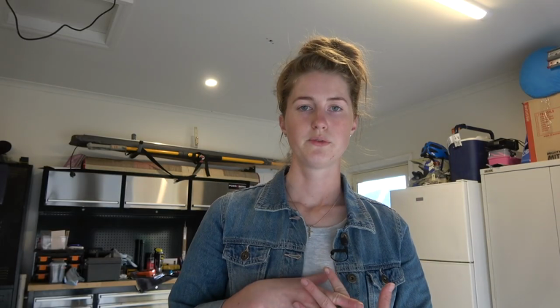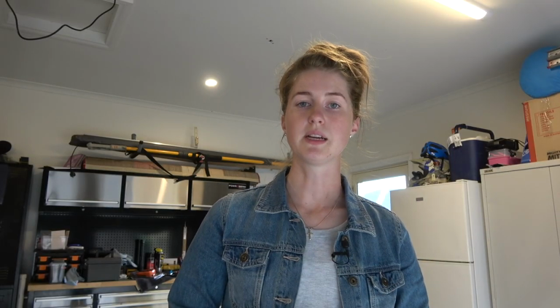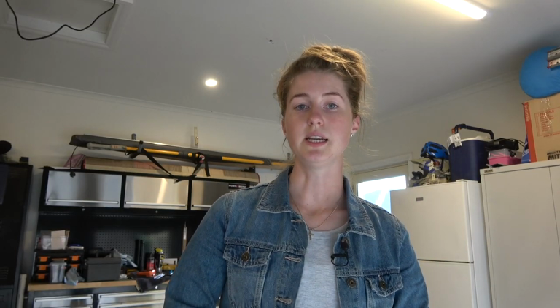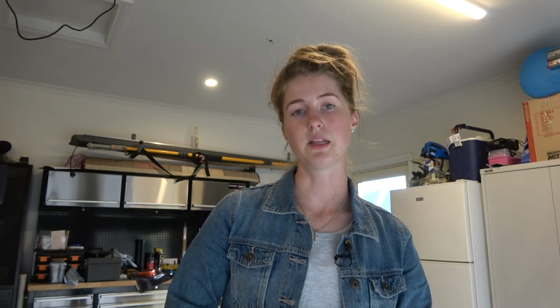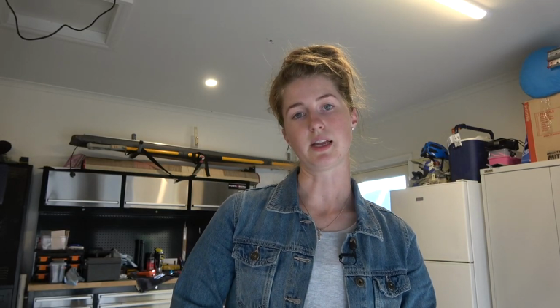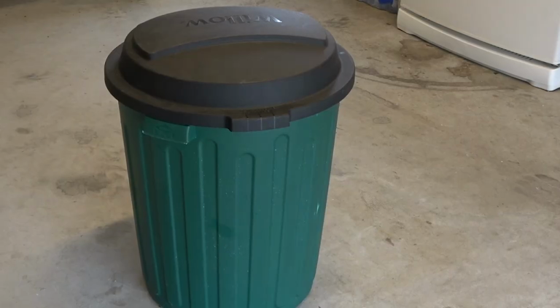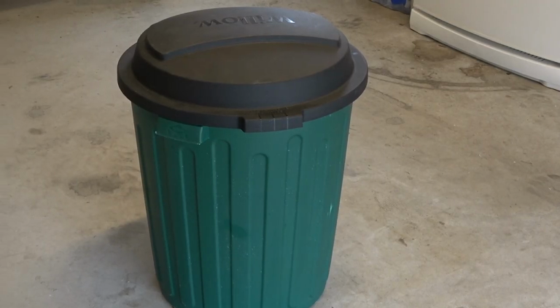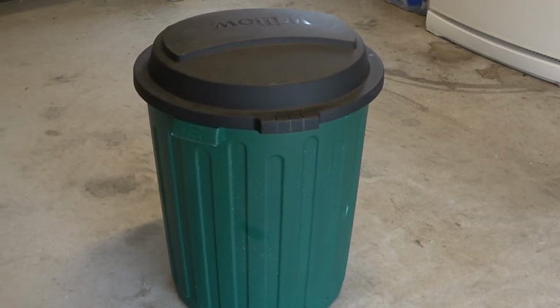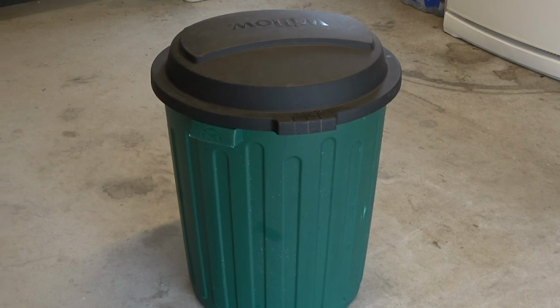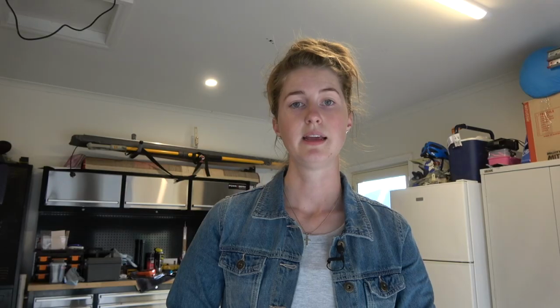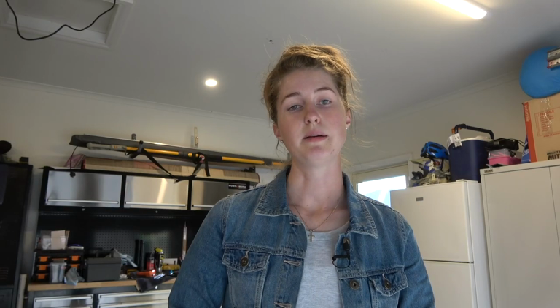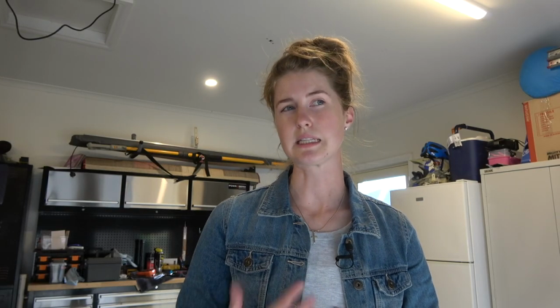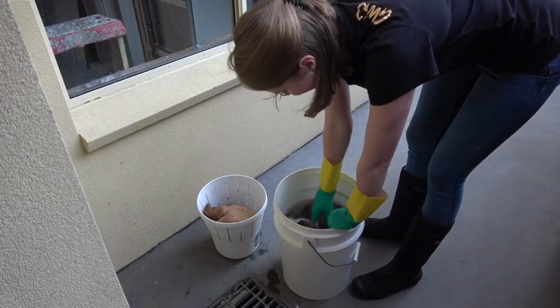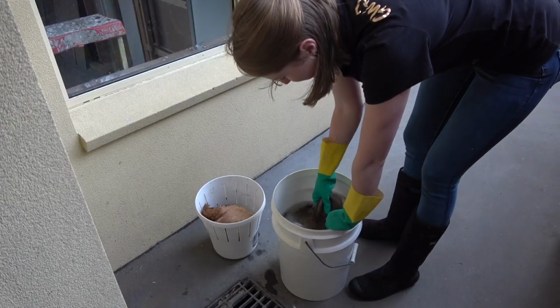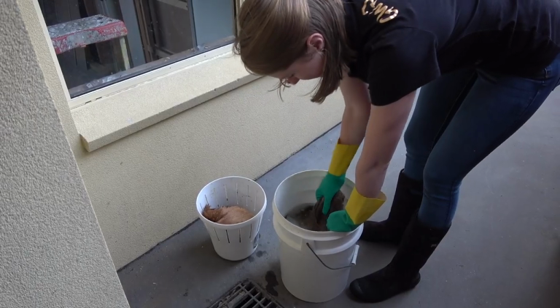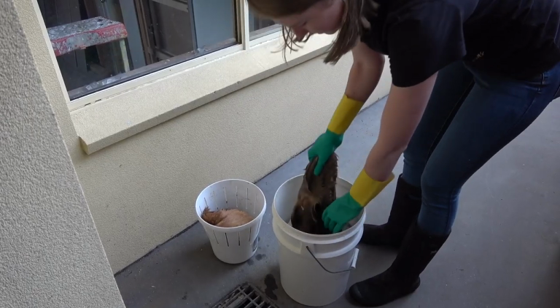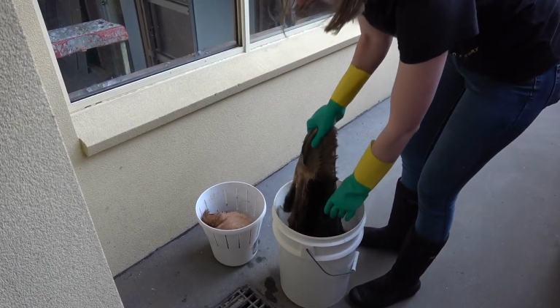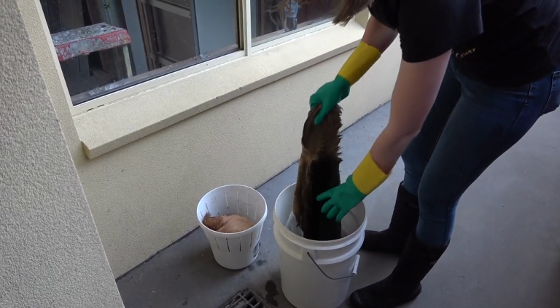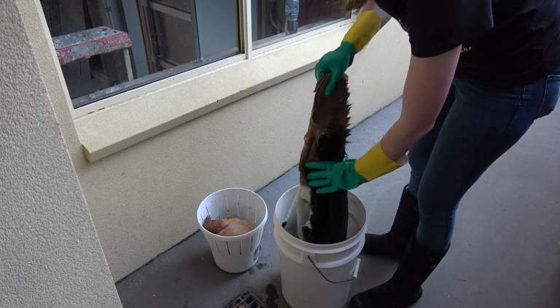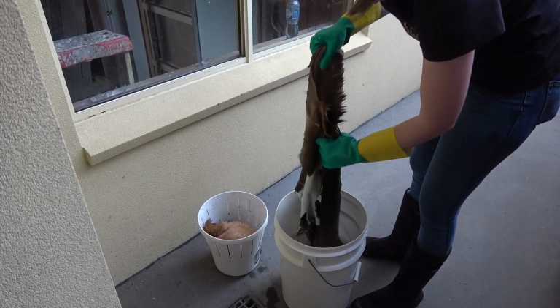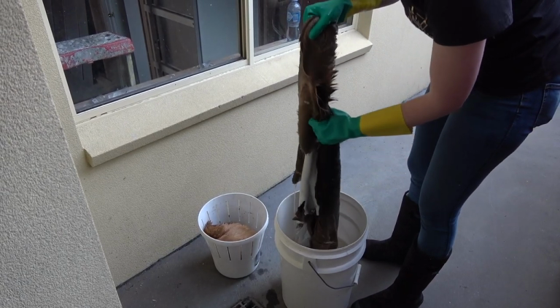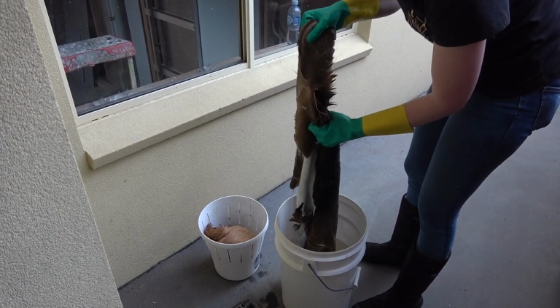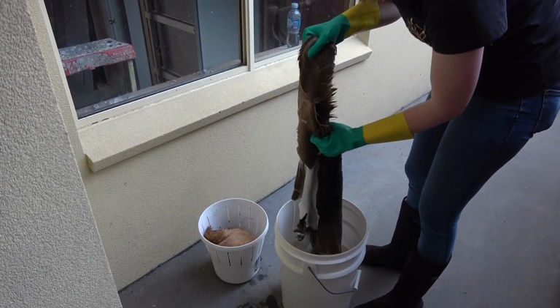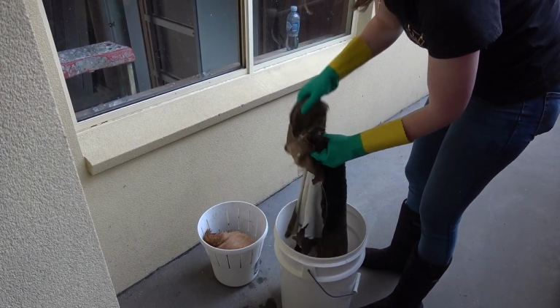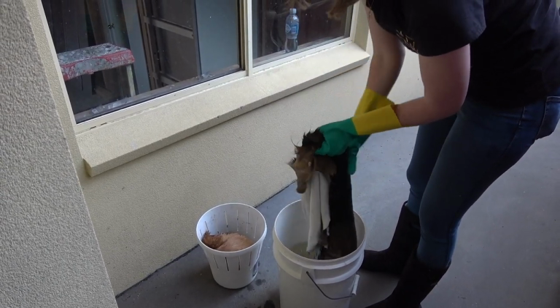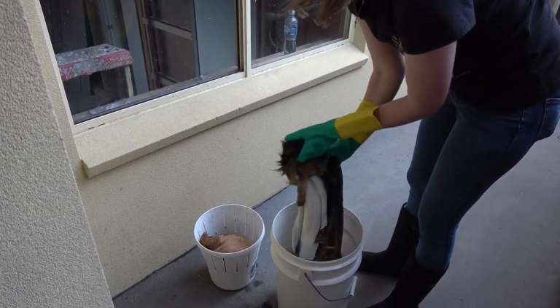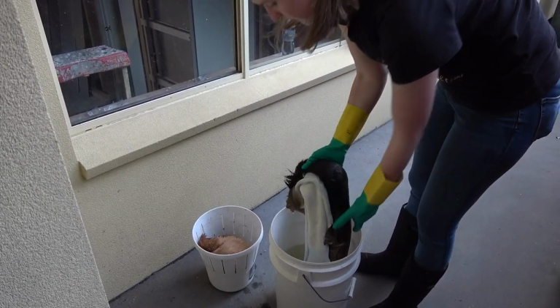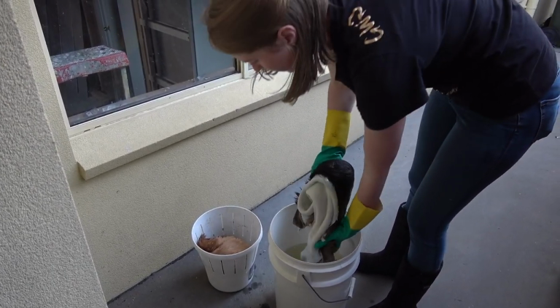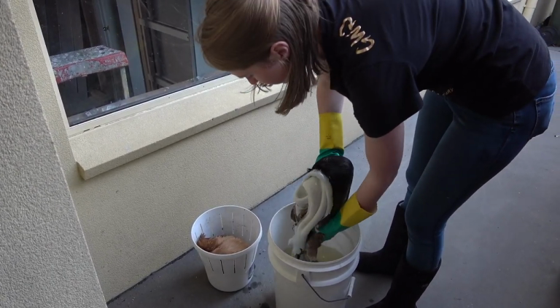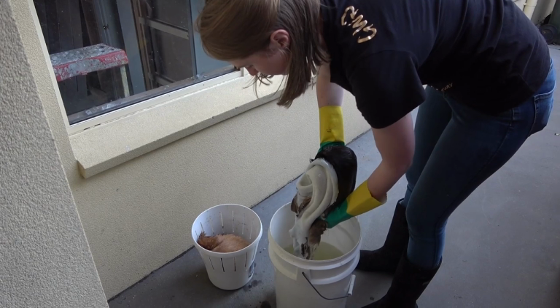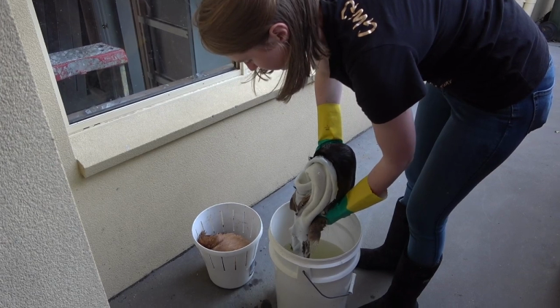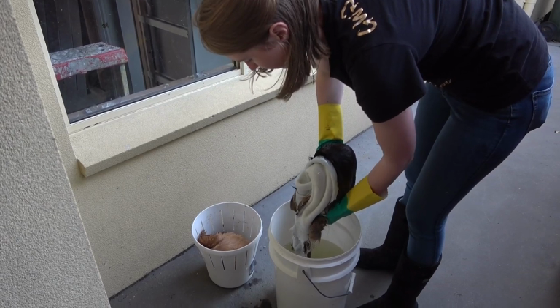For something like a deer you want to leave the skin in the pickling solution for at least three days. Anything smaller you want to leave it in there for a minimum of about 48 hours up to three days. For big skins and thick skins you want to leave them in there a little bit longer, so you're looking at your four to five day mark.